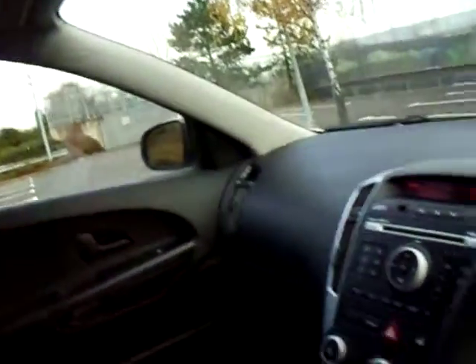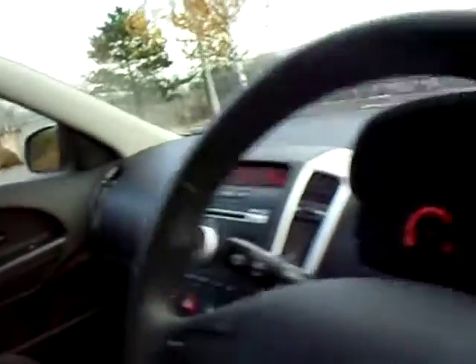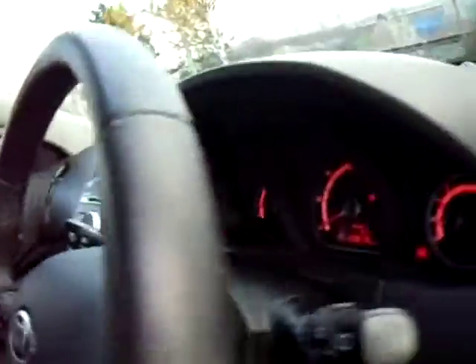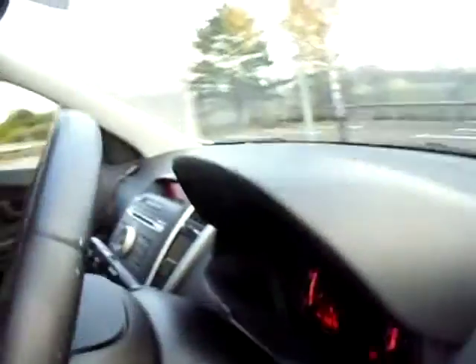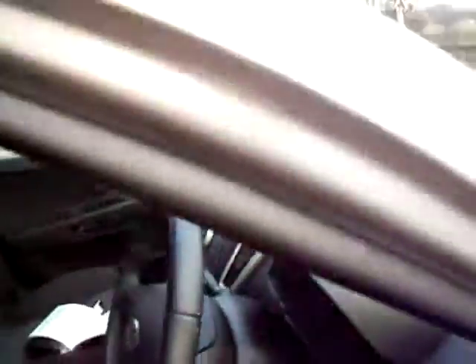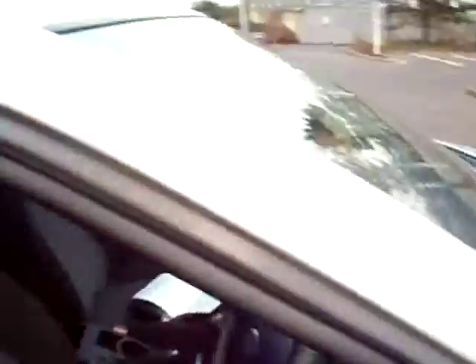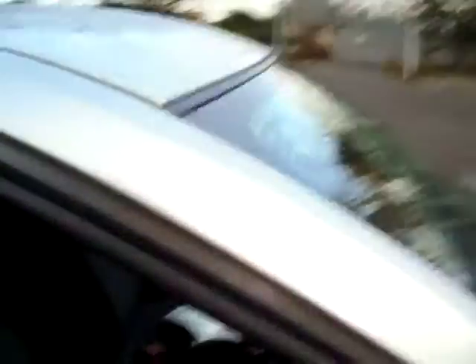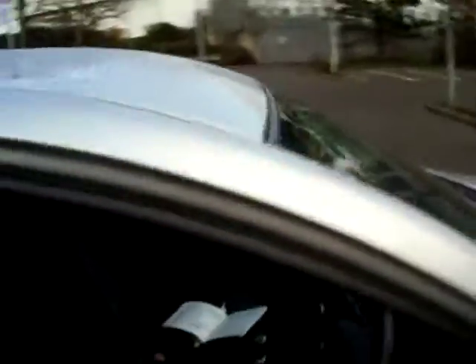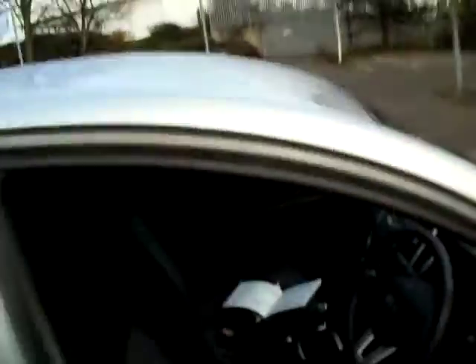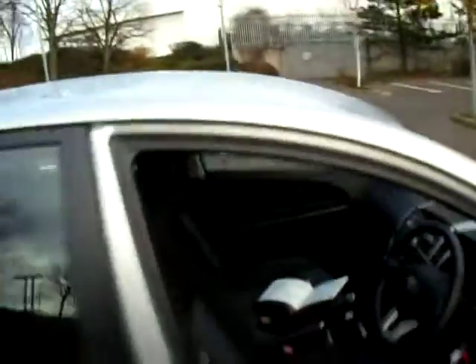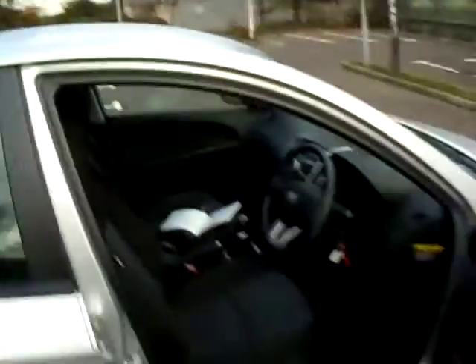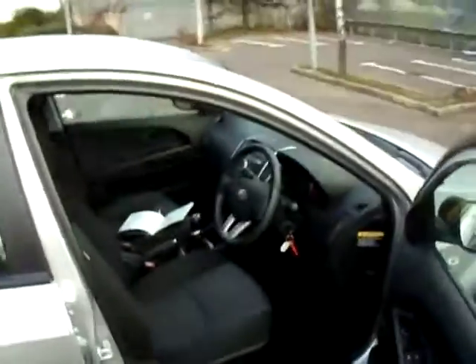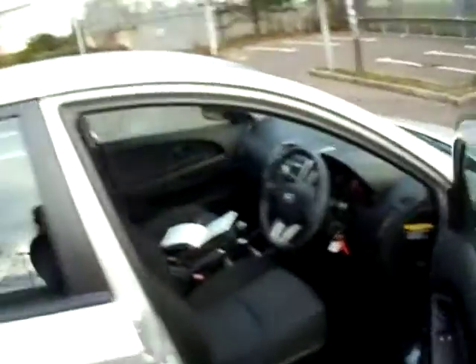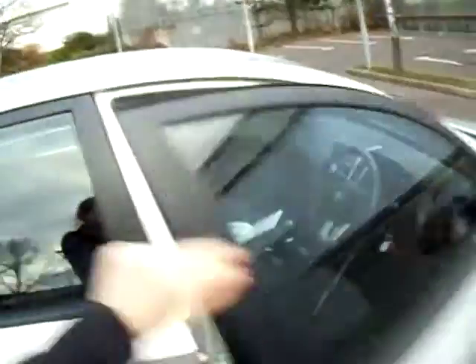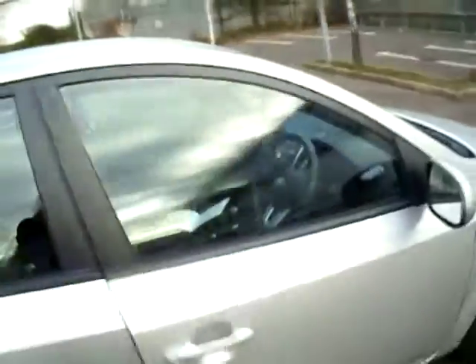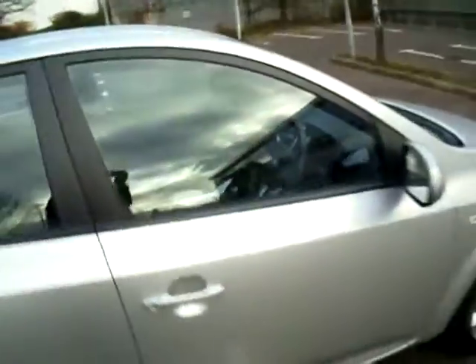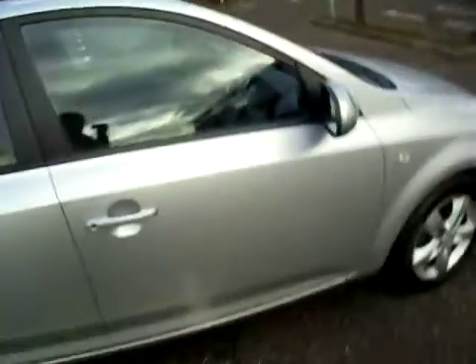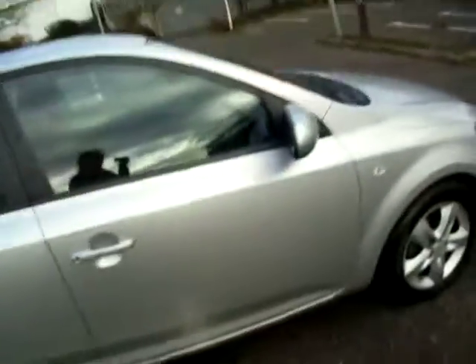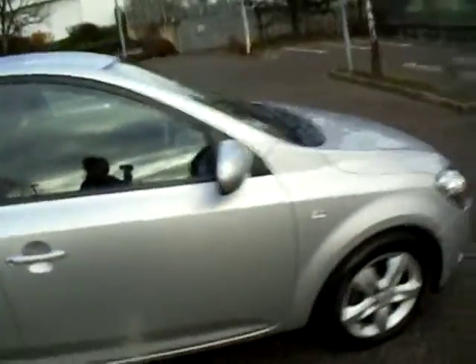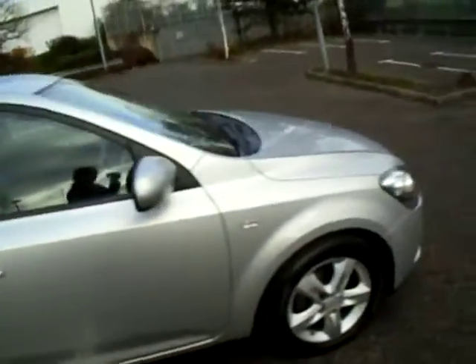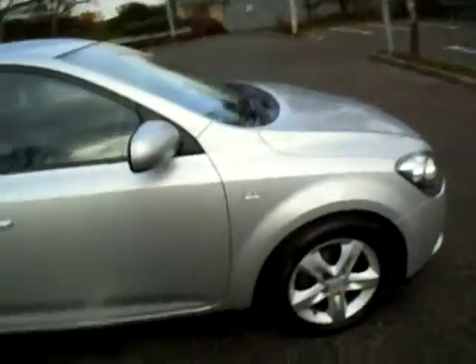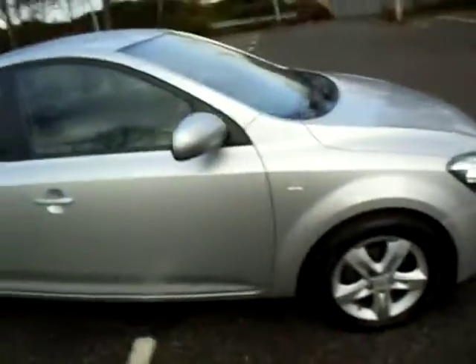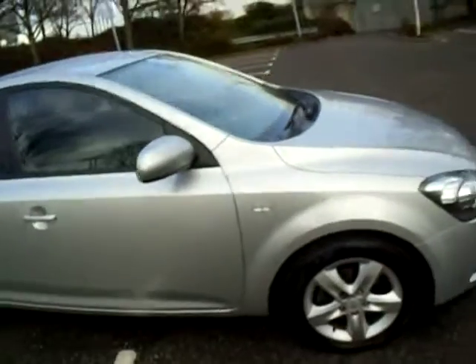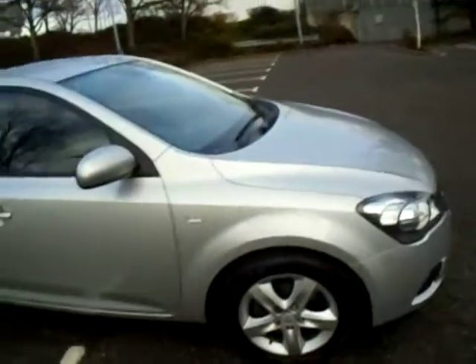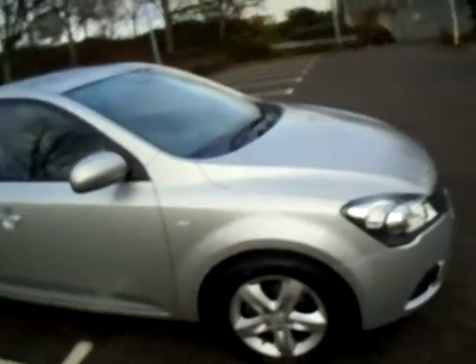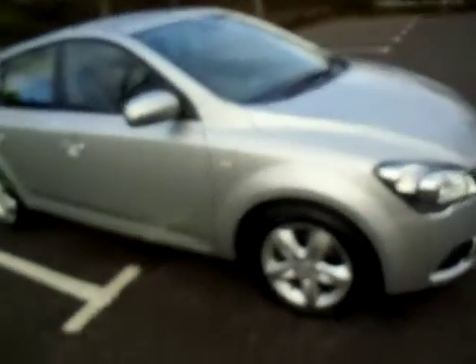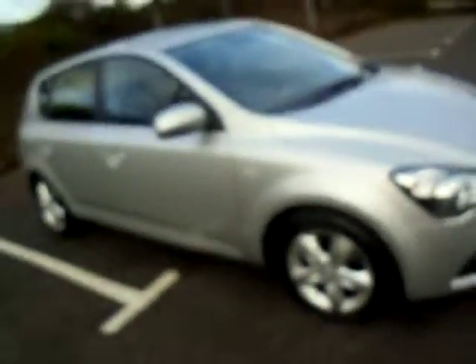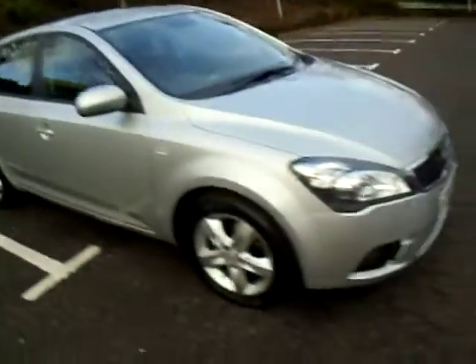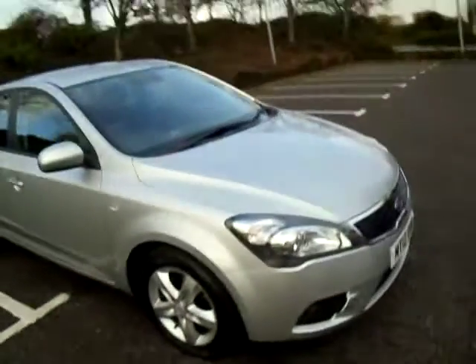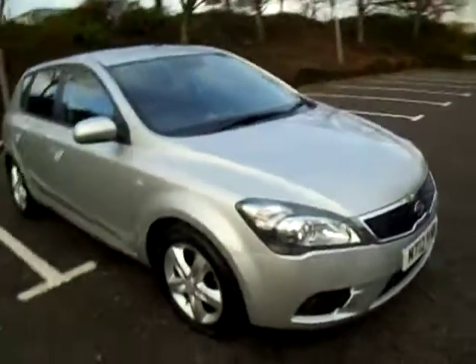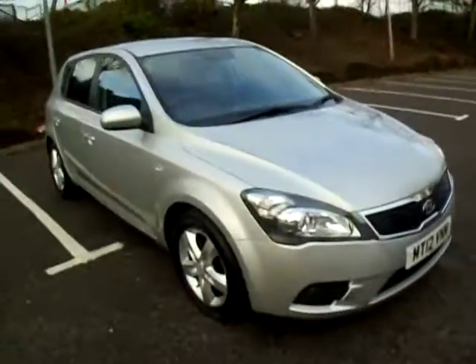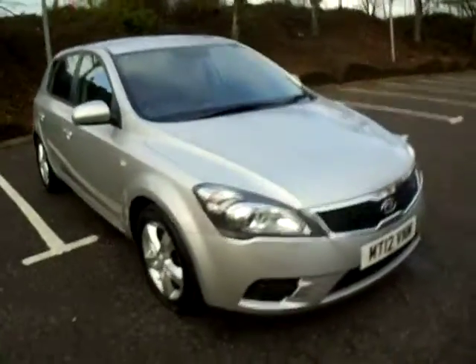So all in all a very nice vehicle, very neat and tidy, perfect first car, perfect run around vehicle and perfect family car. So you've got a jack of all trades.